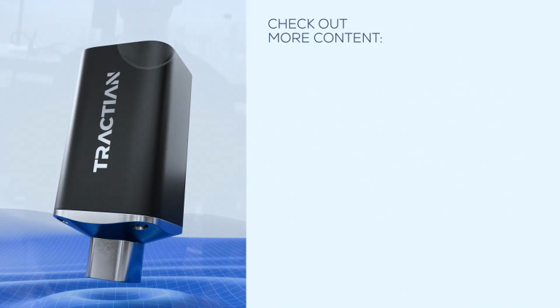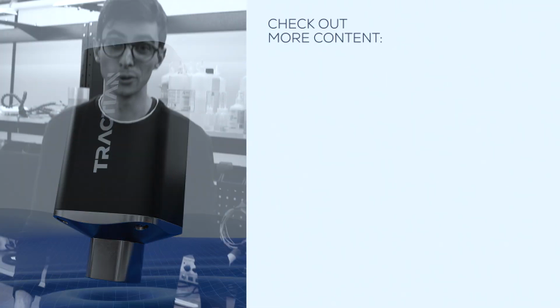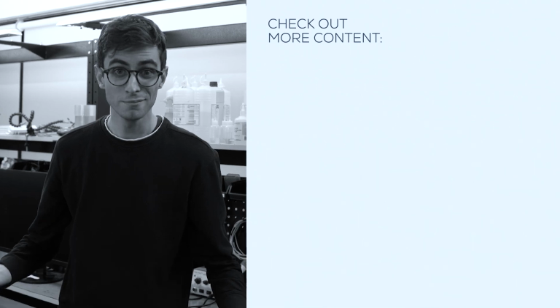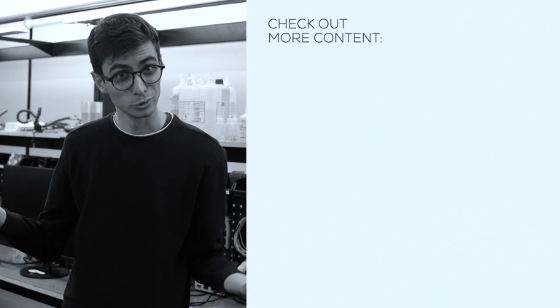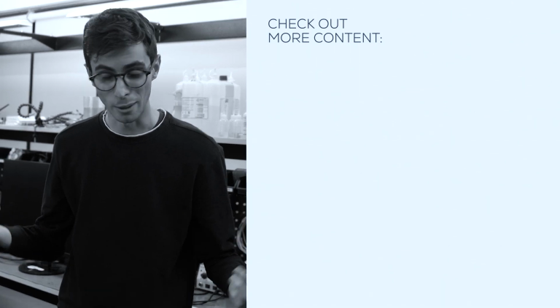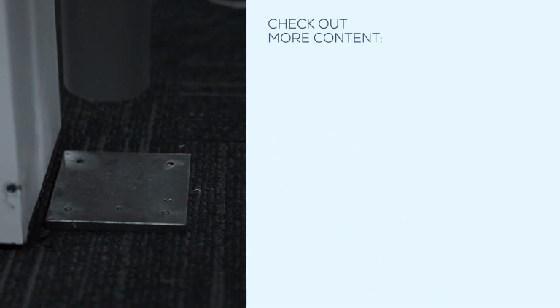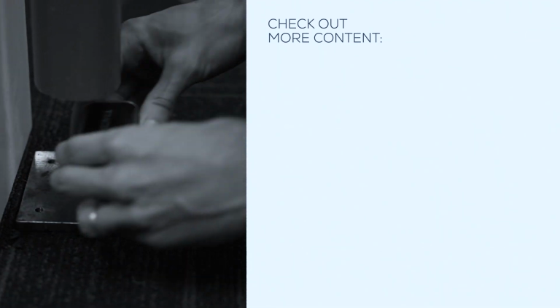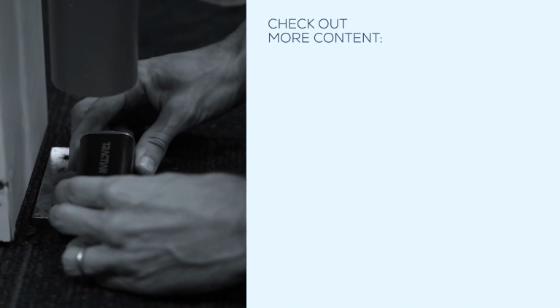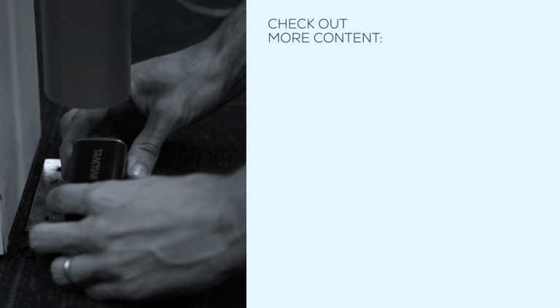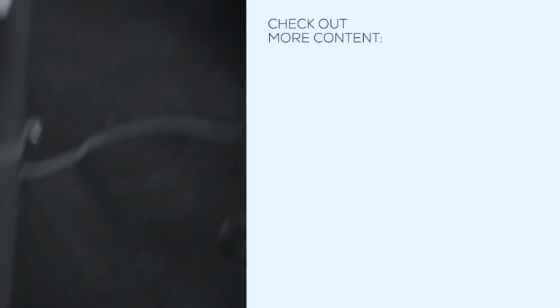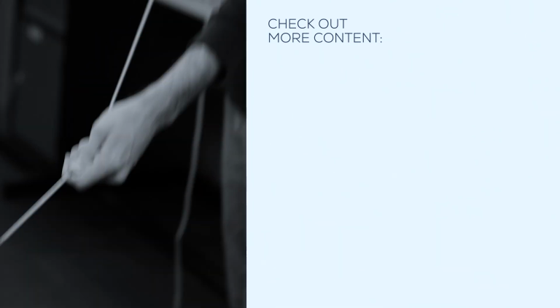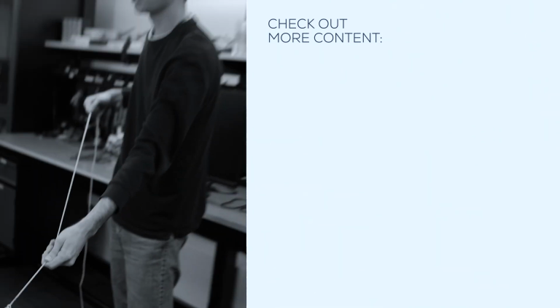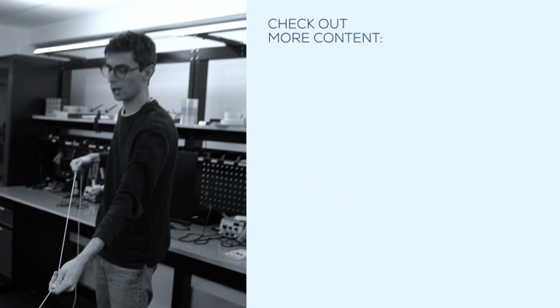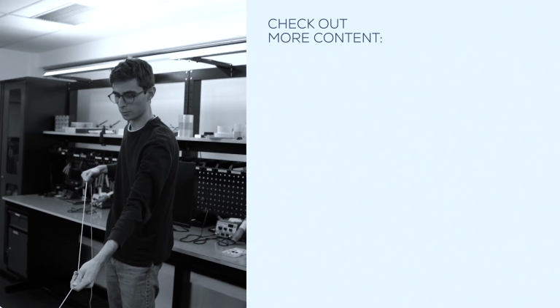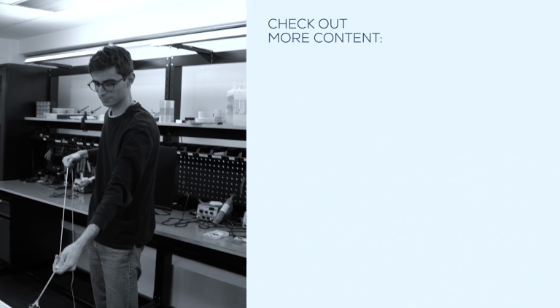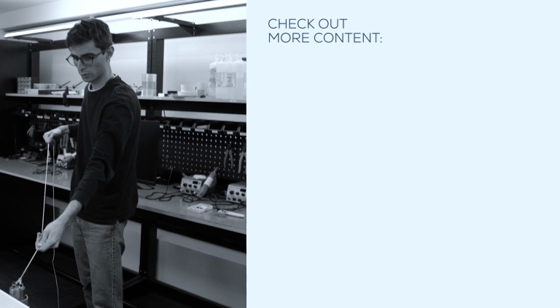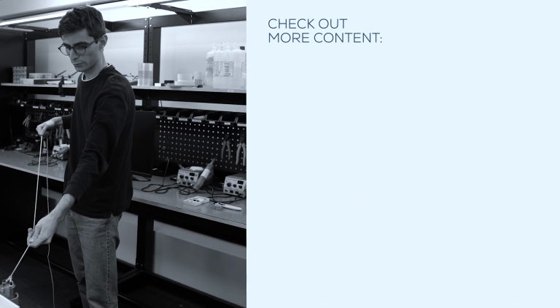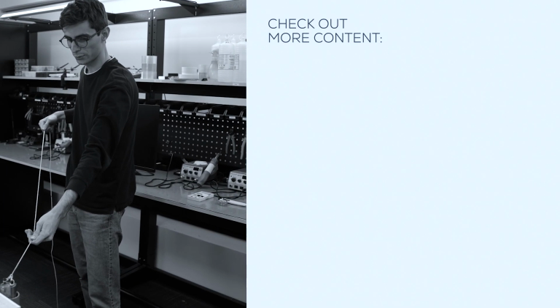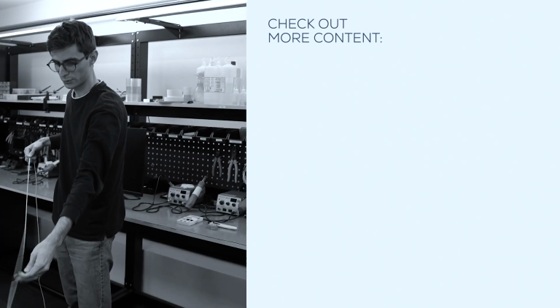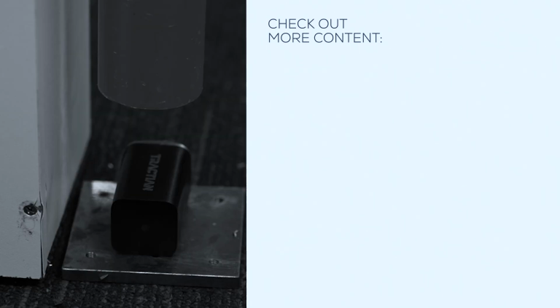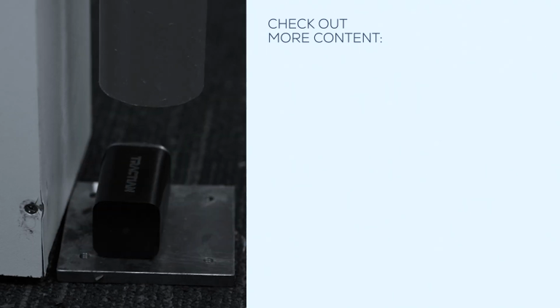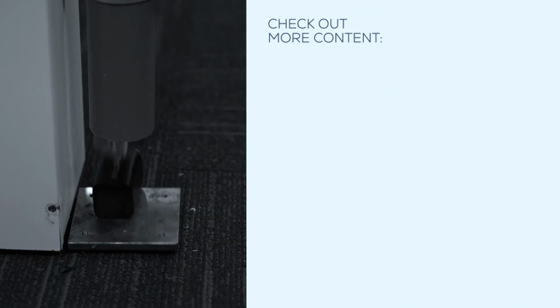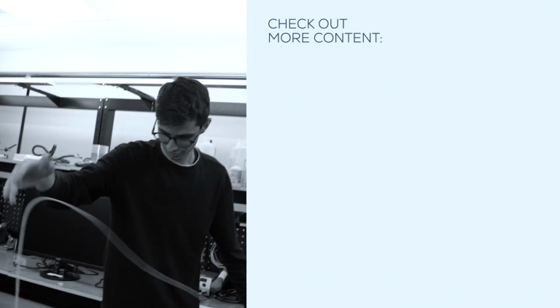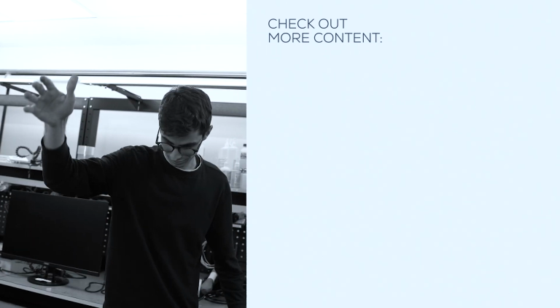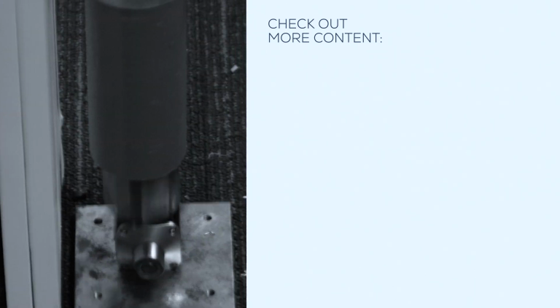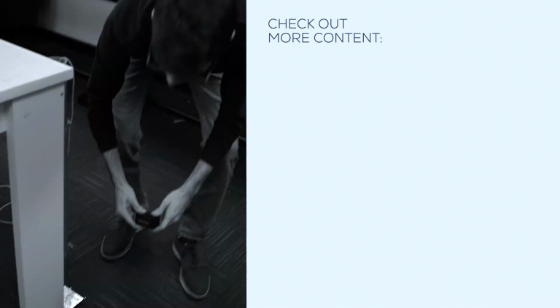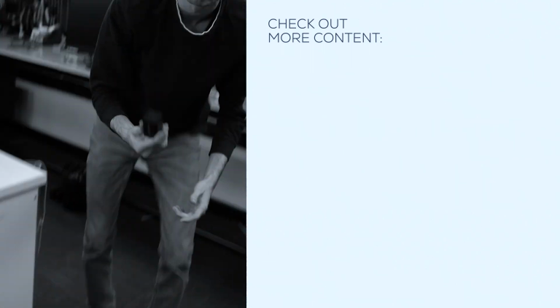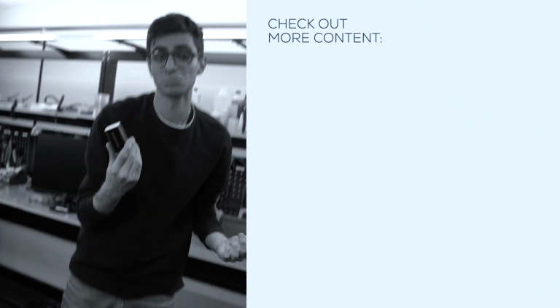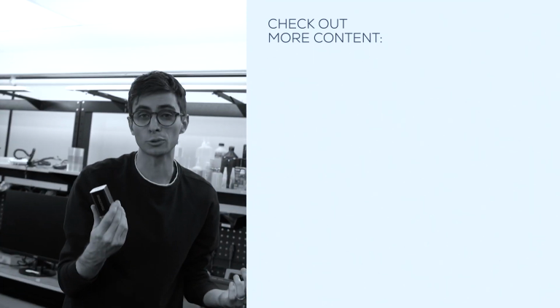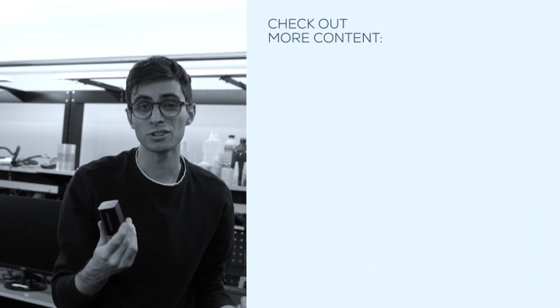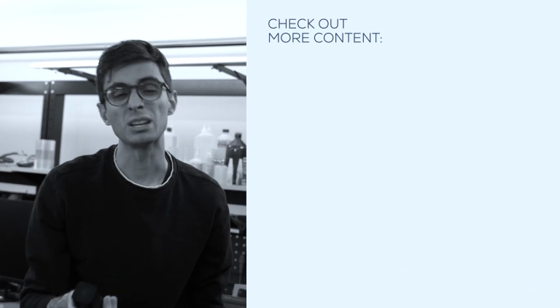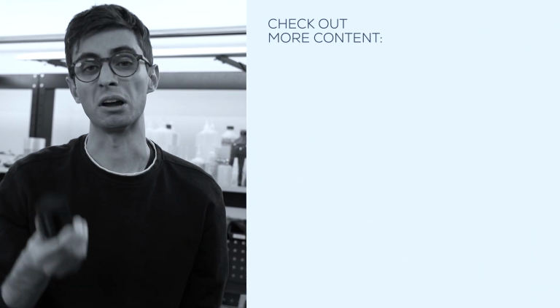Drop test. Here we go! Some scratches — it's fine.